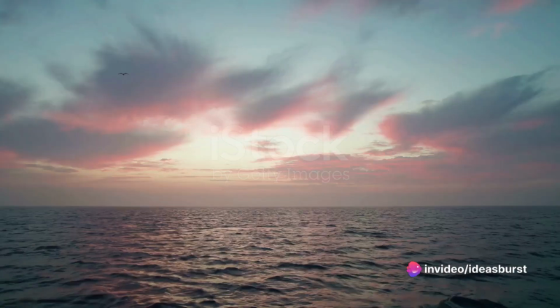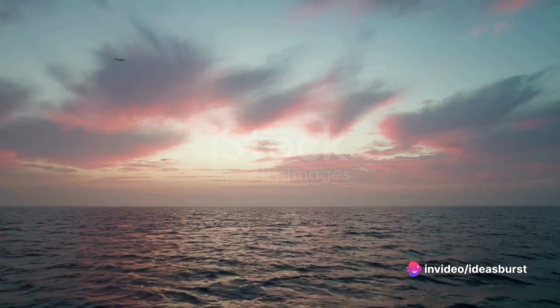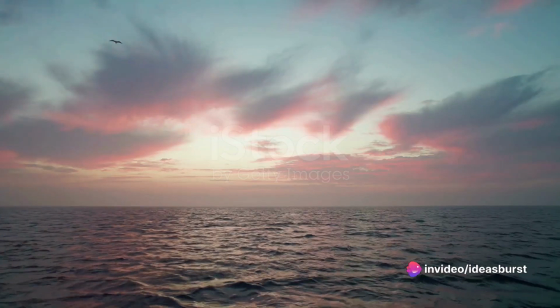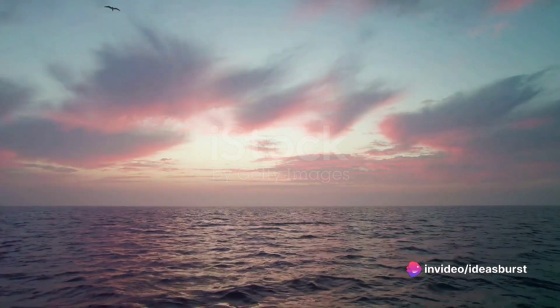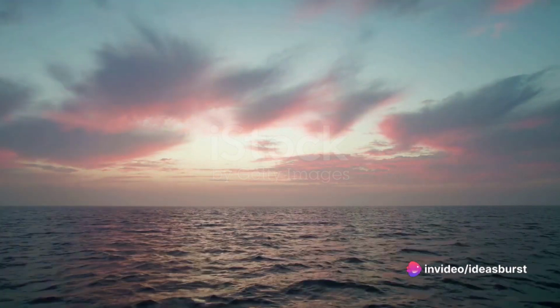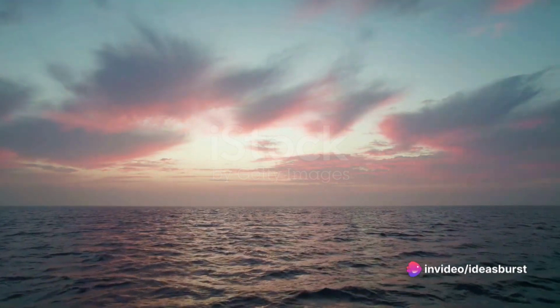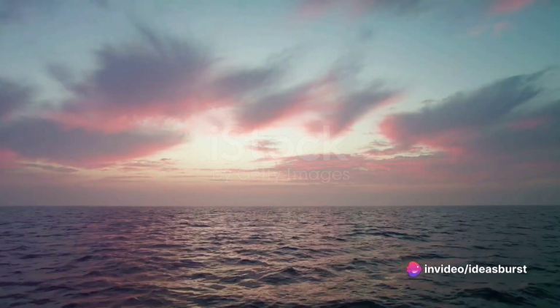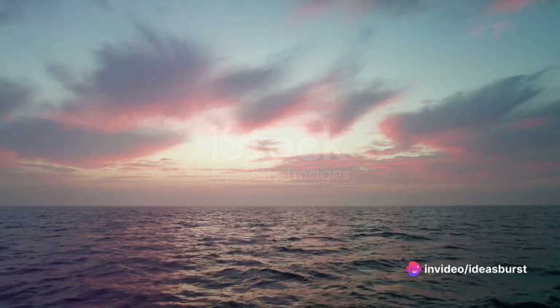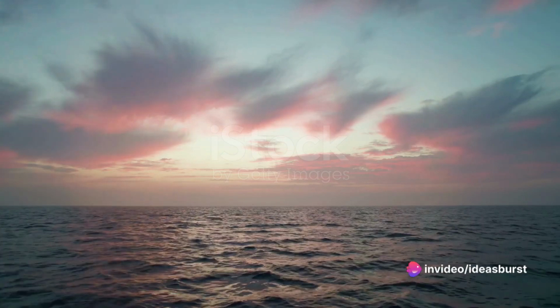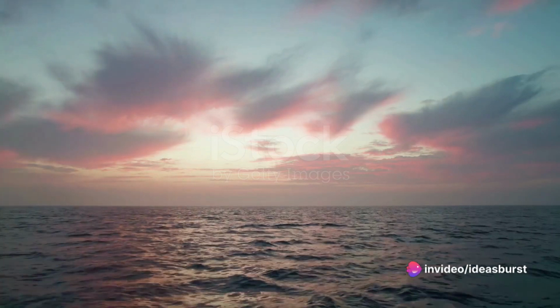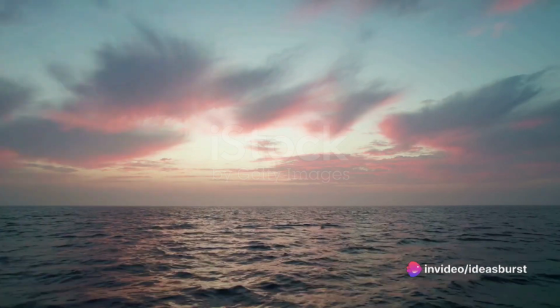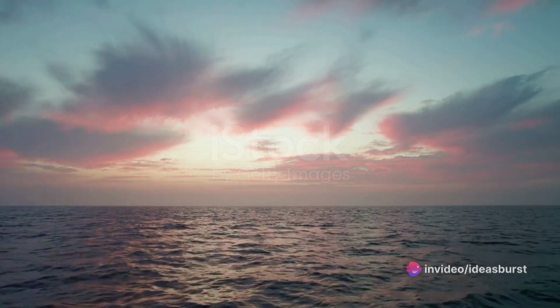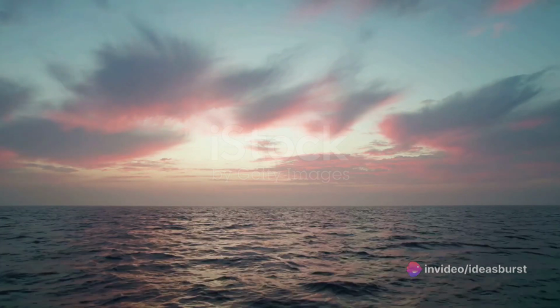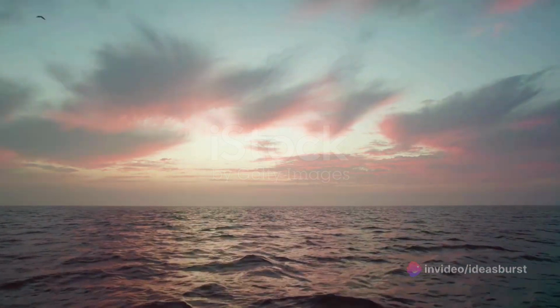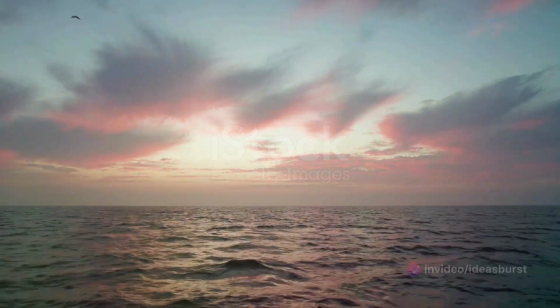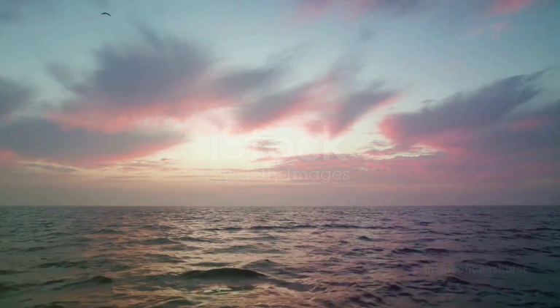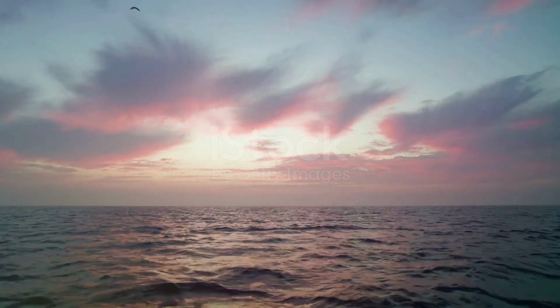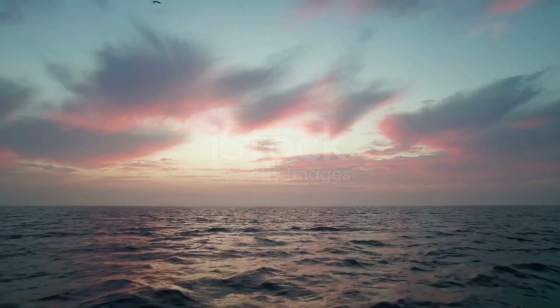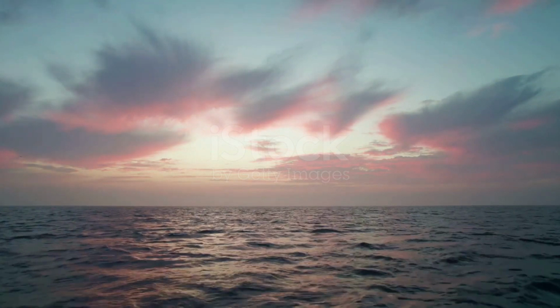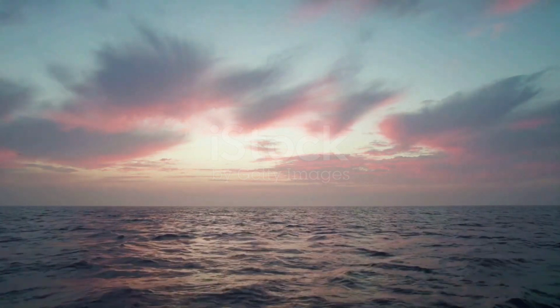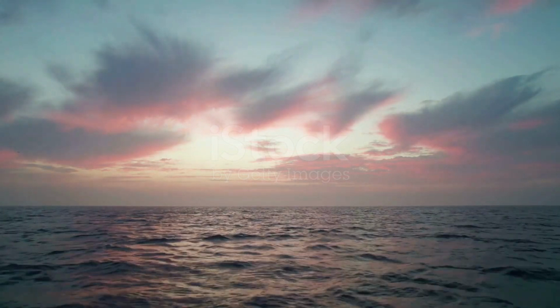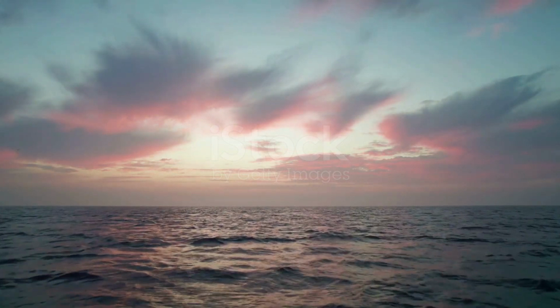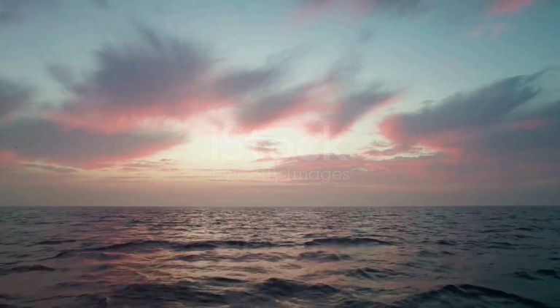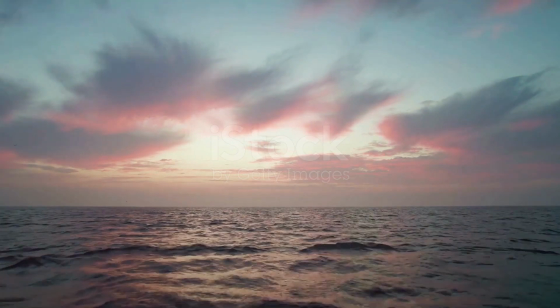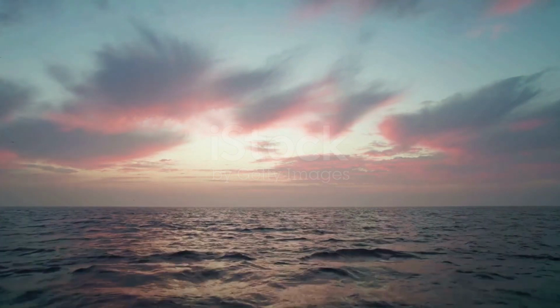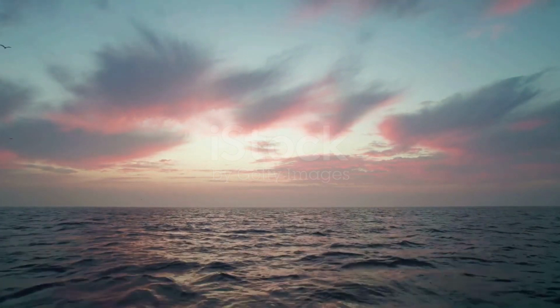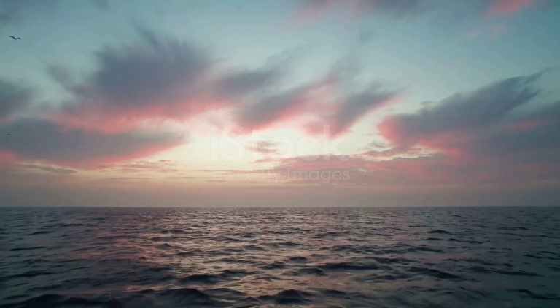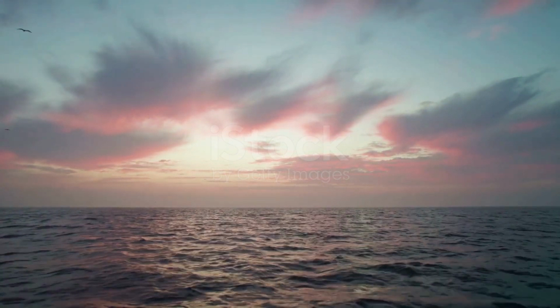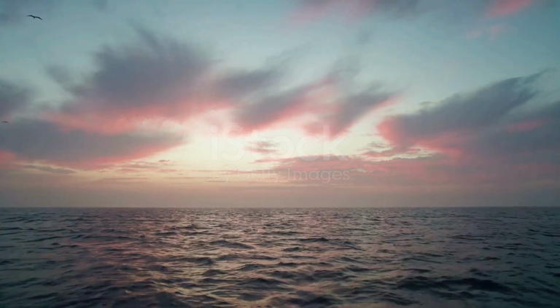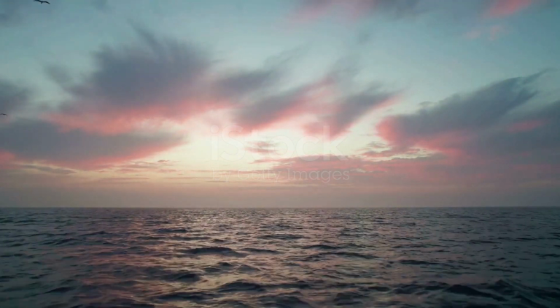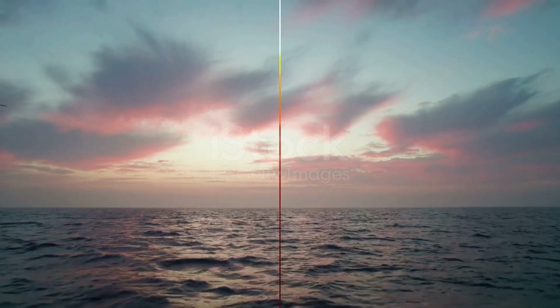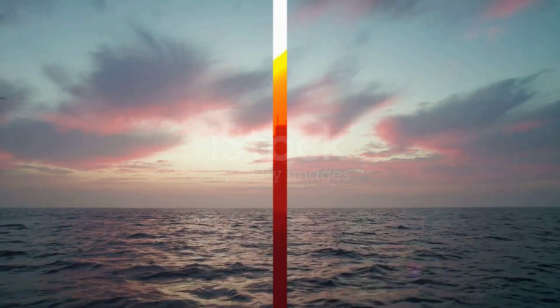Consequently, the sunlight that reaches our eyes has a lower proportion of blue light than the sunlight that was originally emitted by the sun. This scattering of light gives the sun its apparent yellow color.